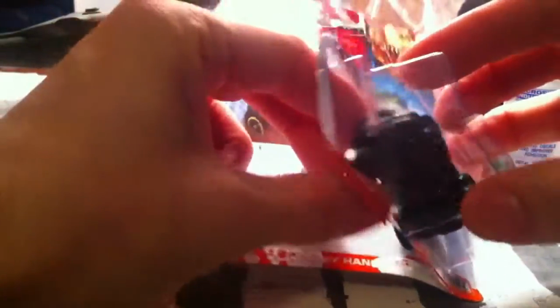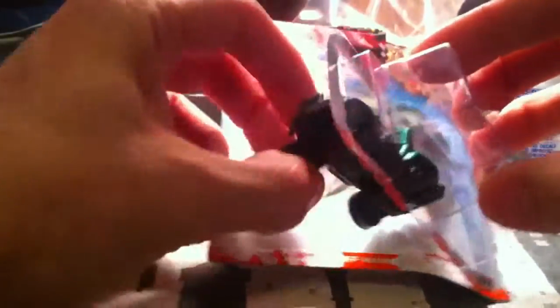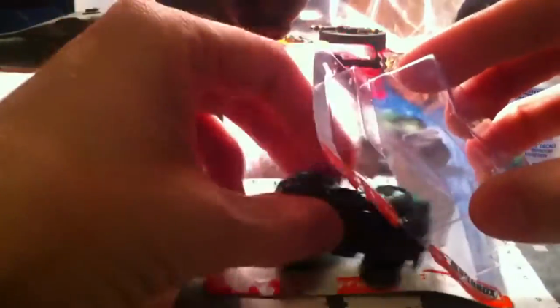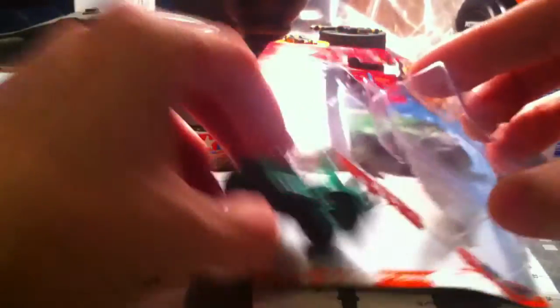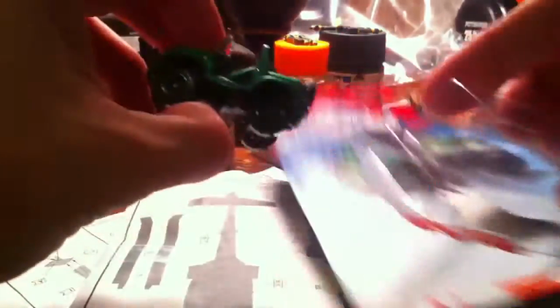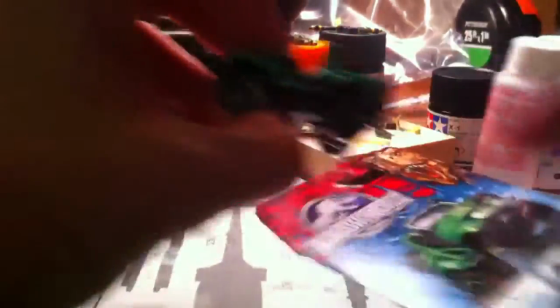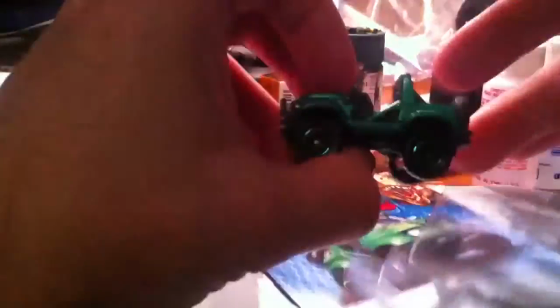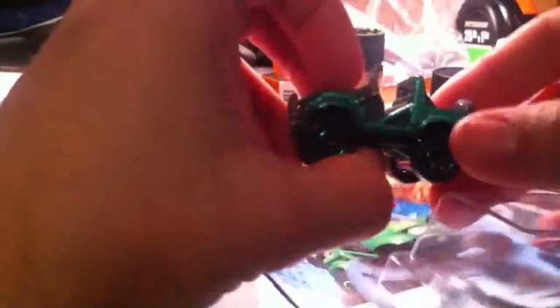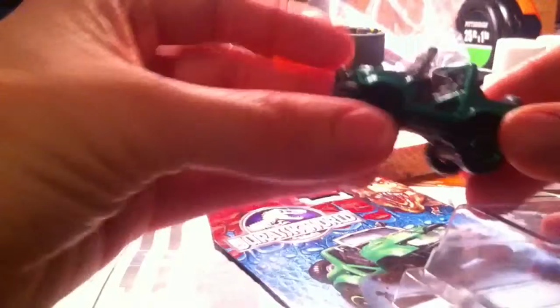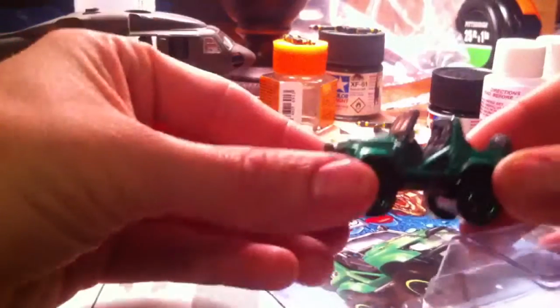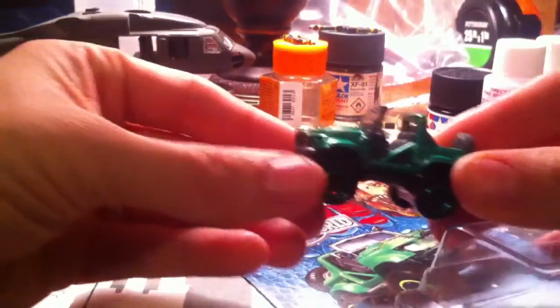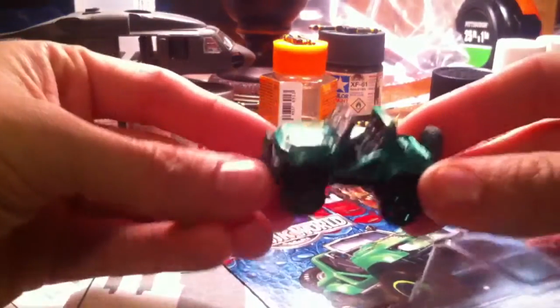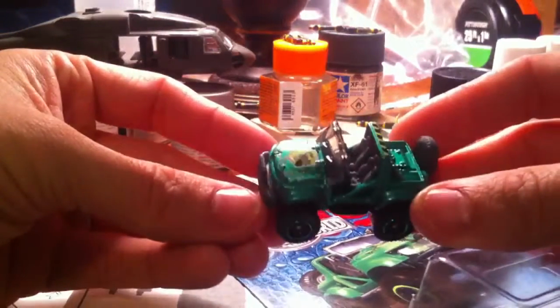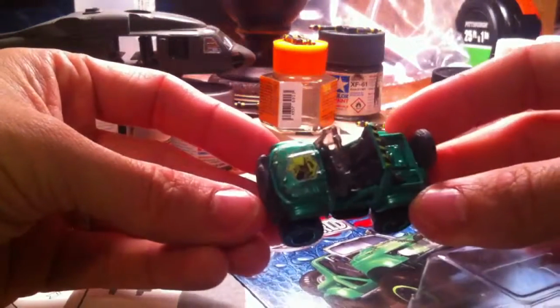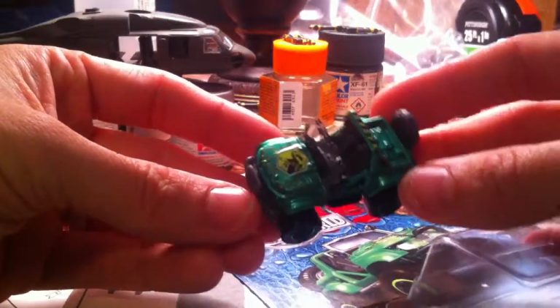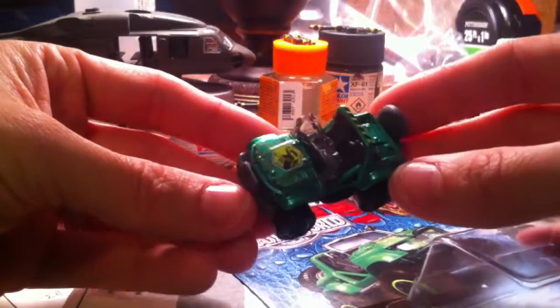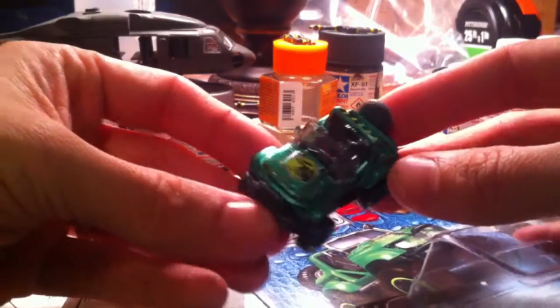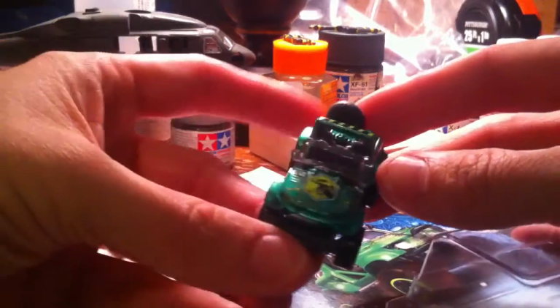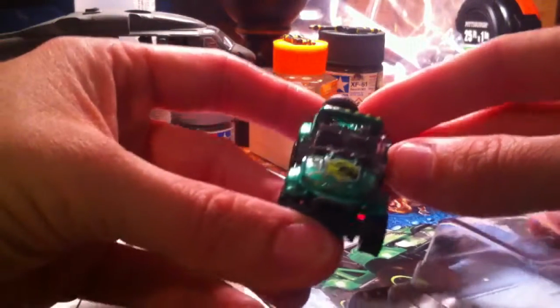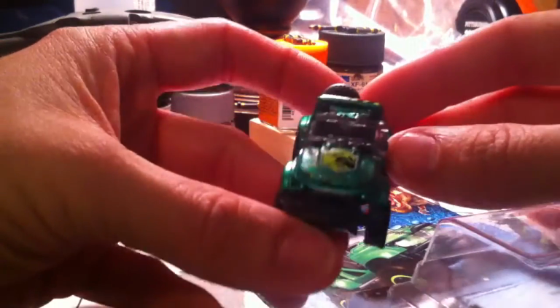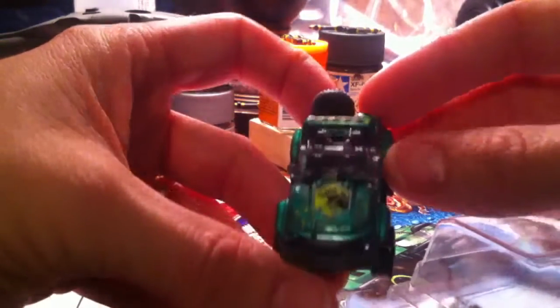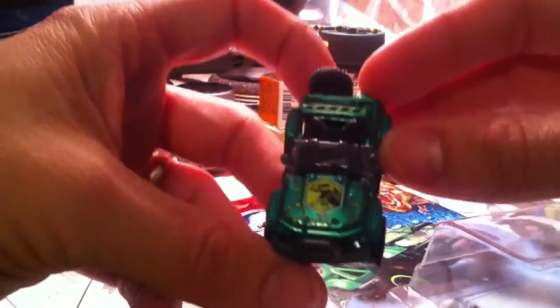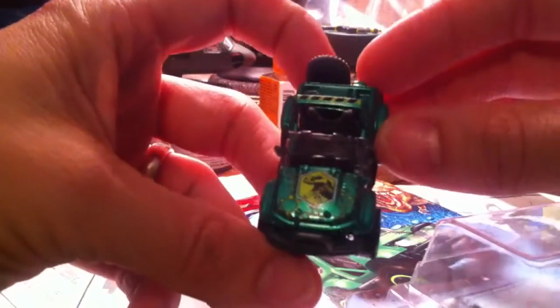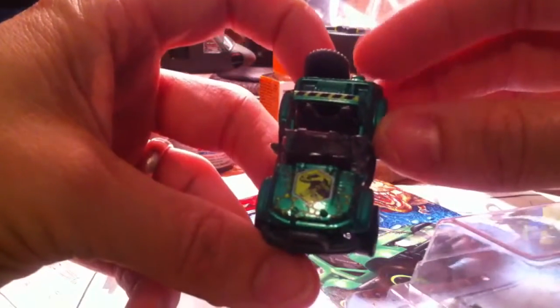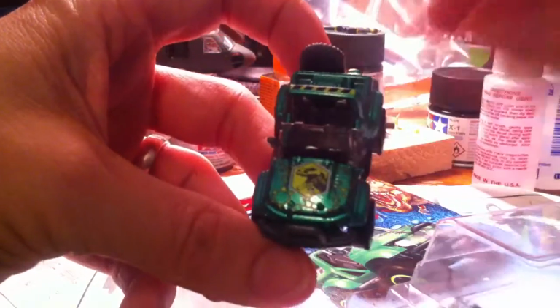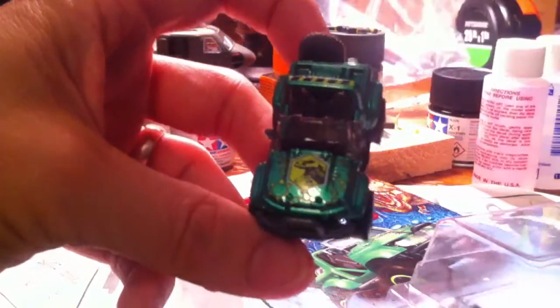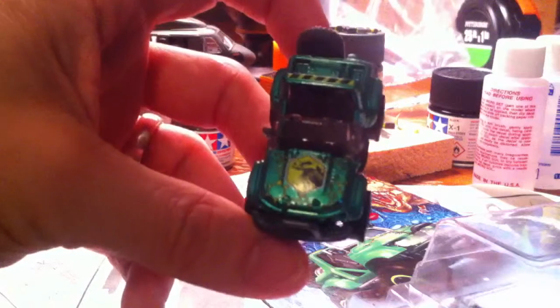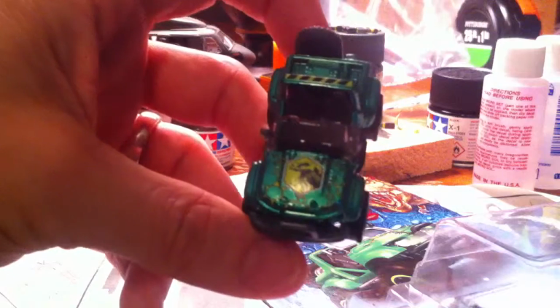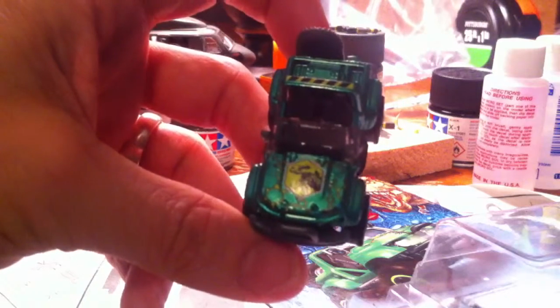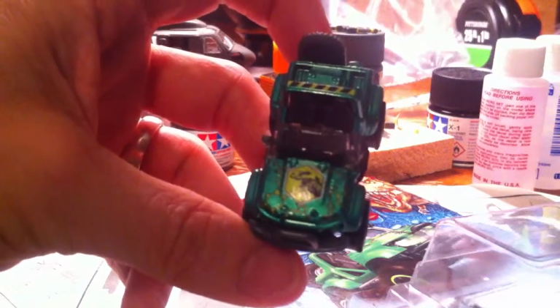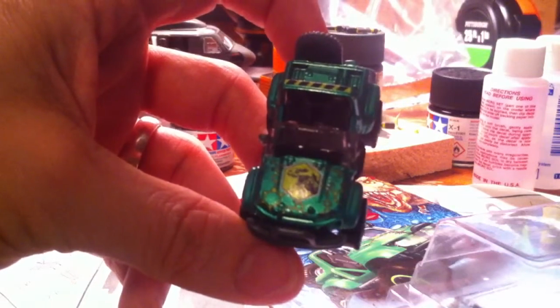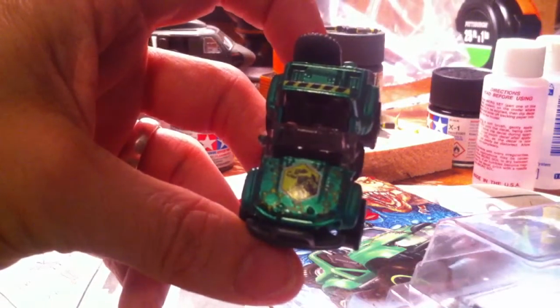Got the Cliffhanger. Pretty cool. It's tiny. A little dinosaur on the front of the hood.